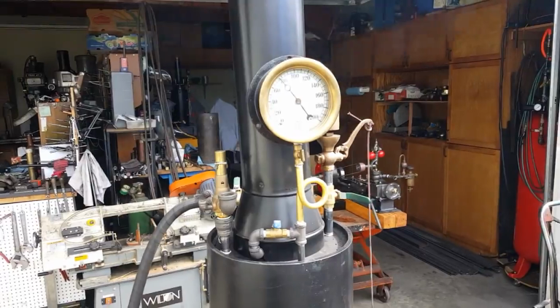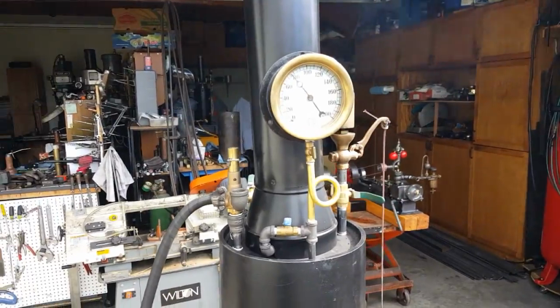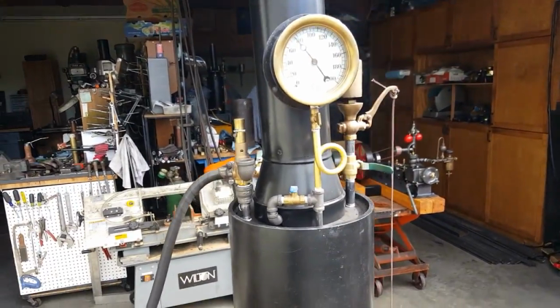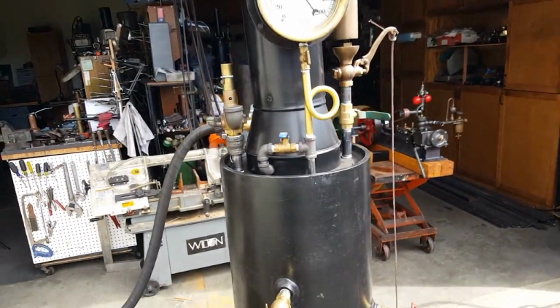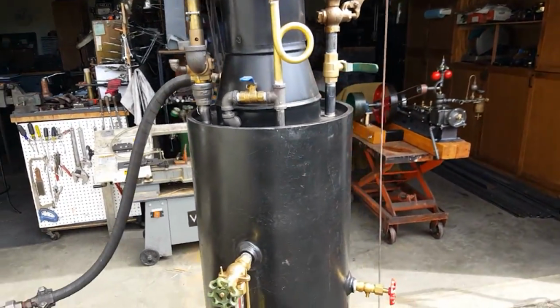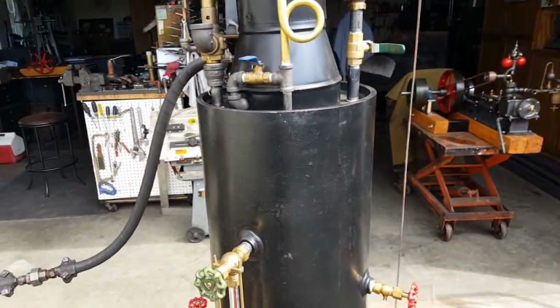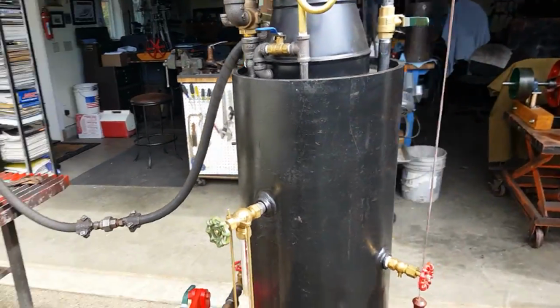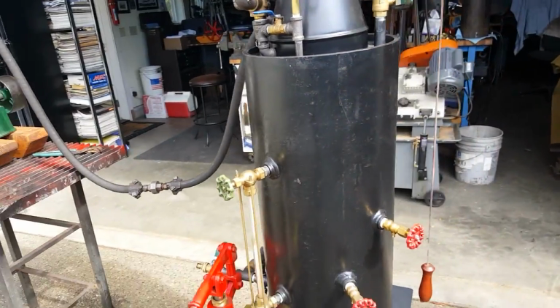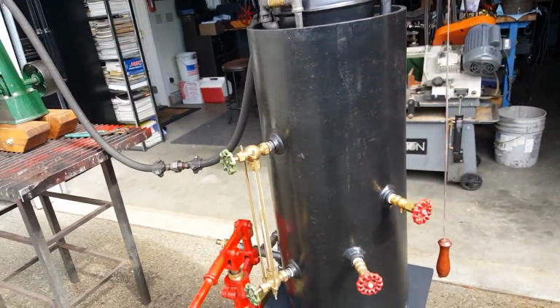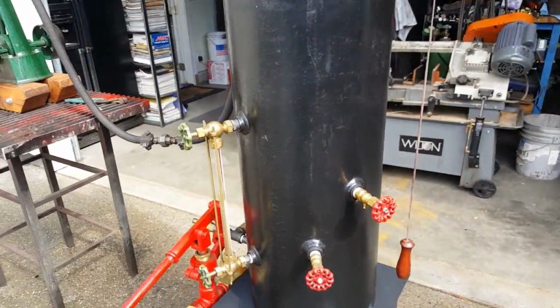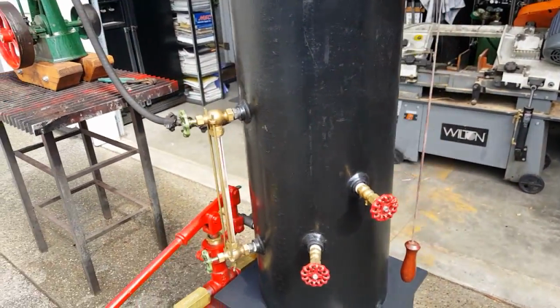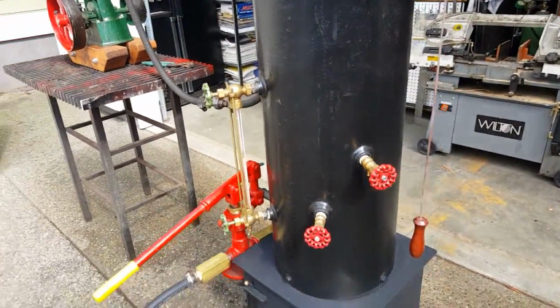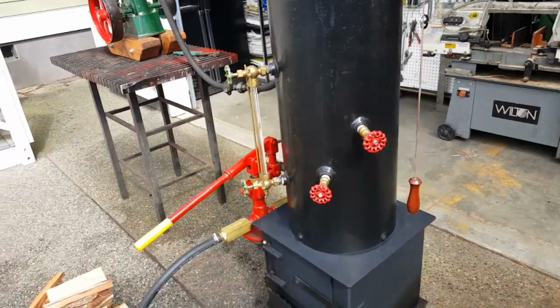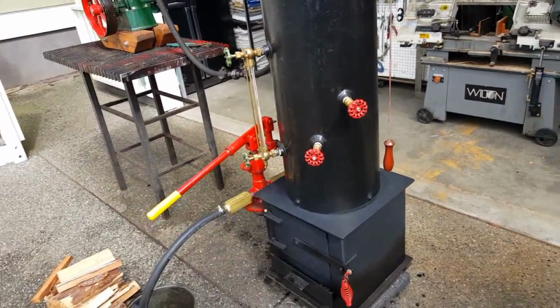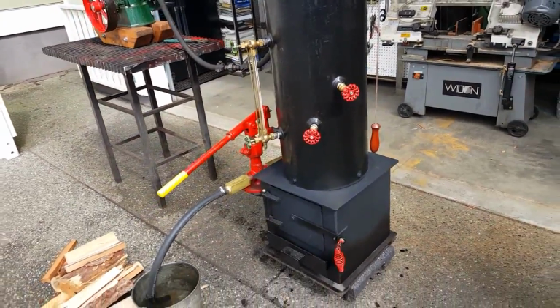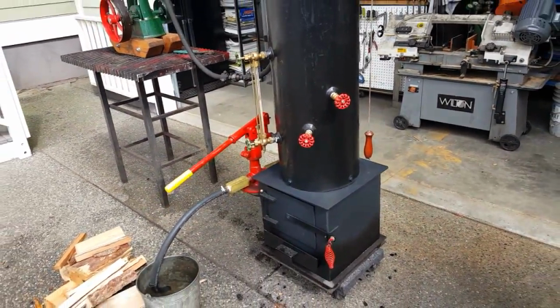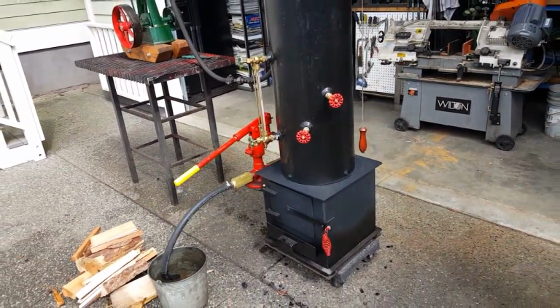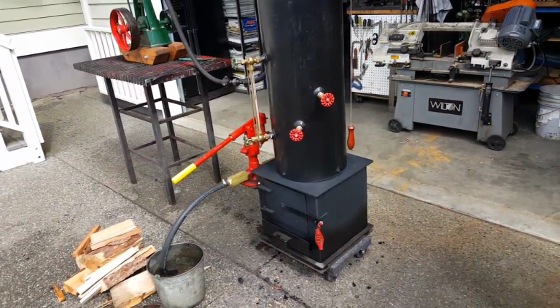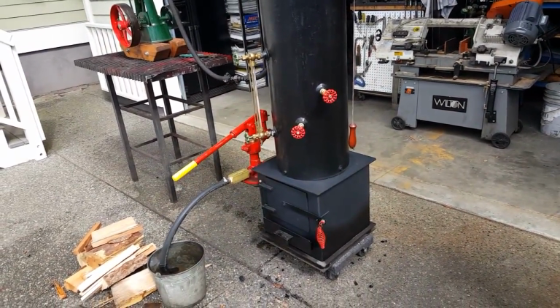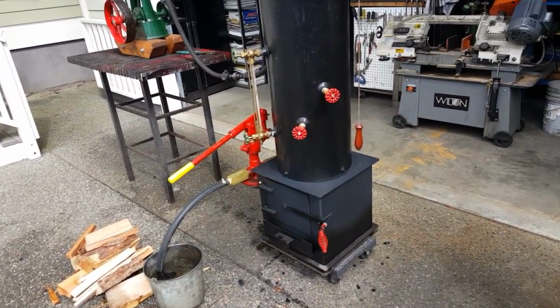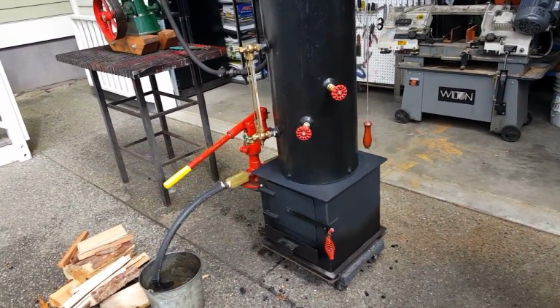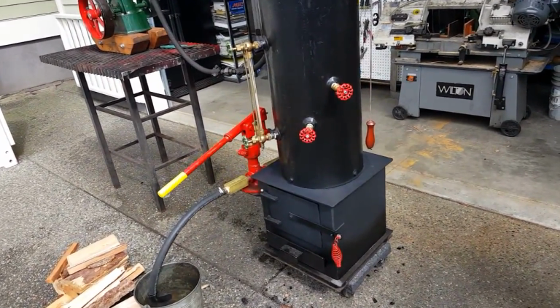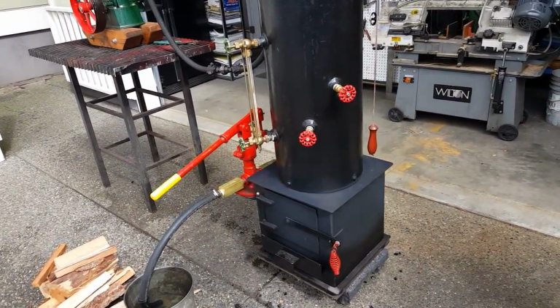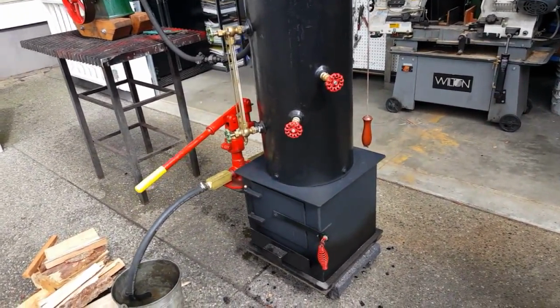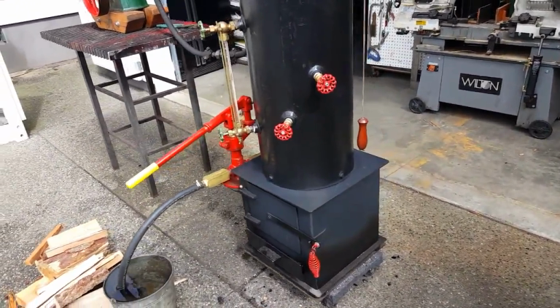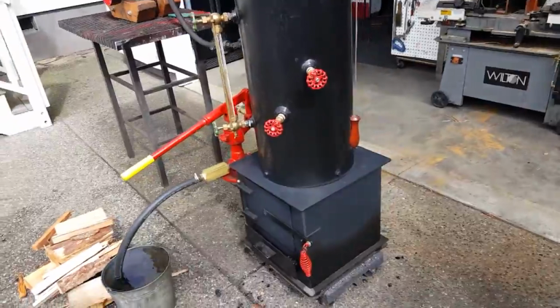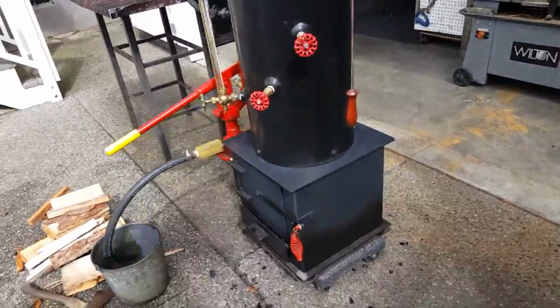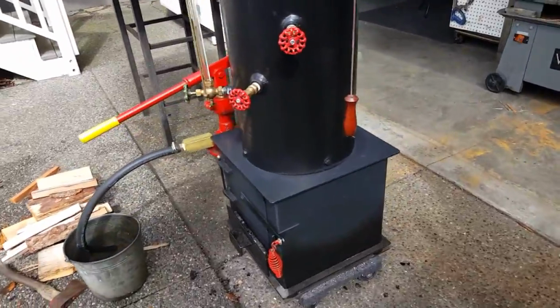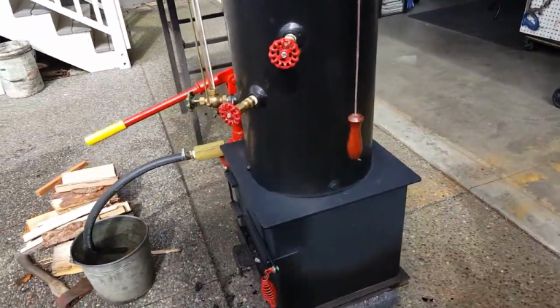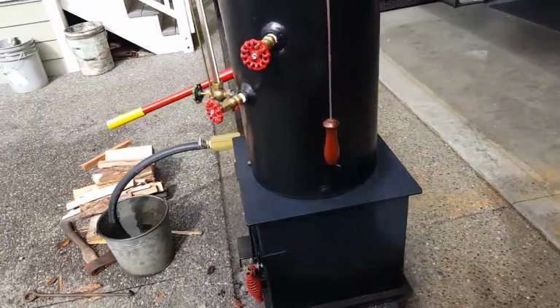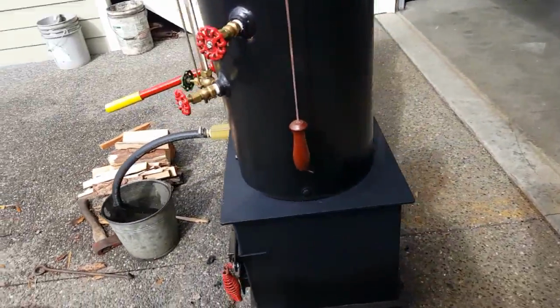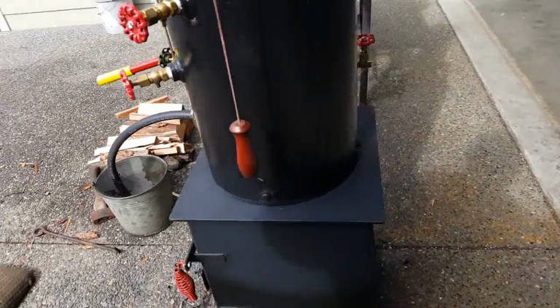The boiler is a 12-inch diameter, 32 inches tall, with 16 copper tubes rolled in. The firebox is a 16 by 16.